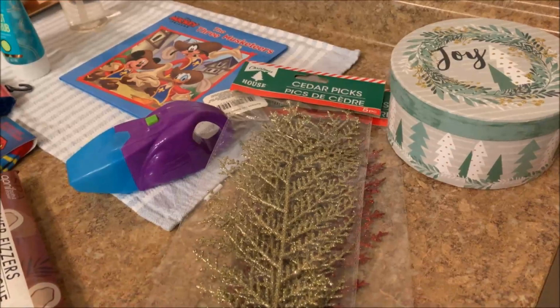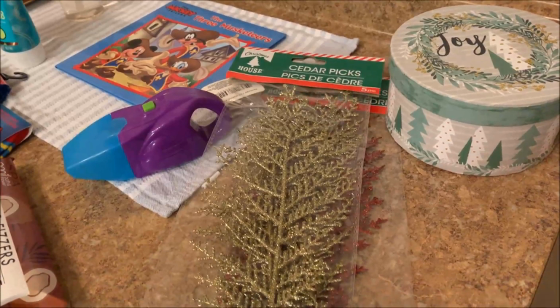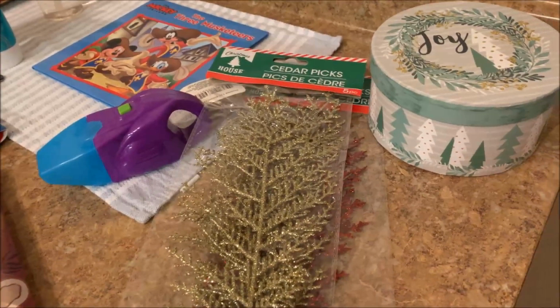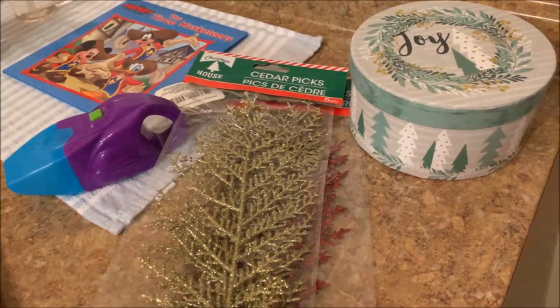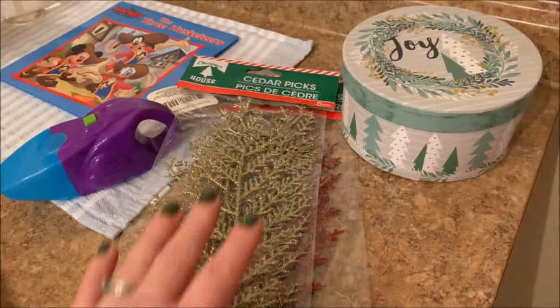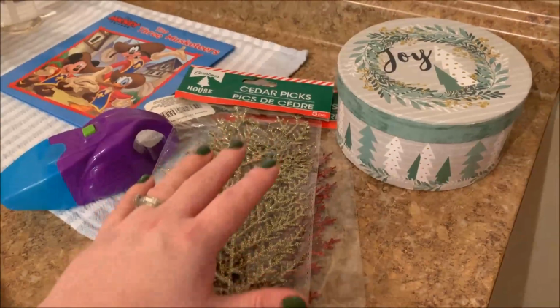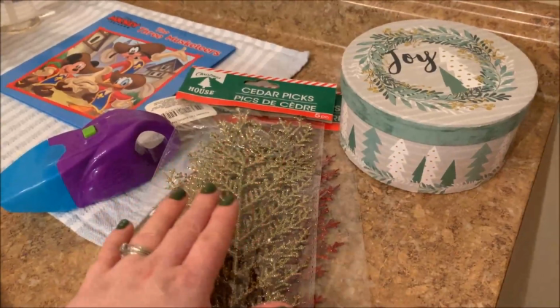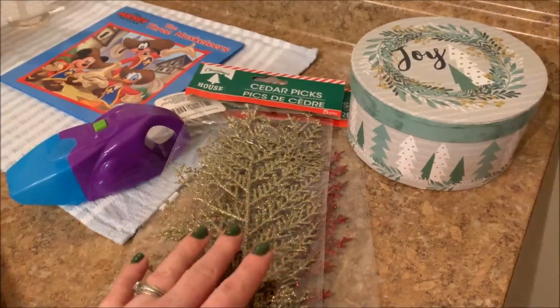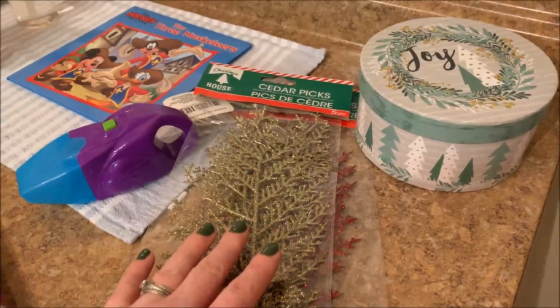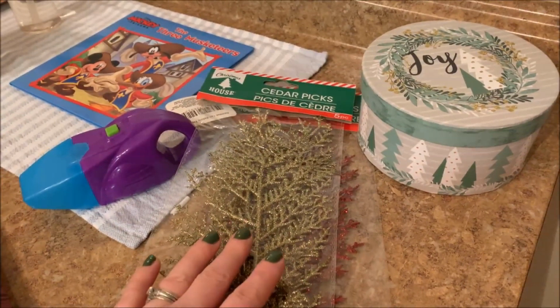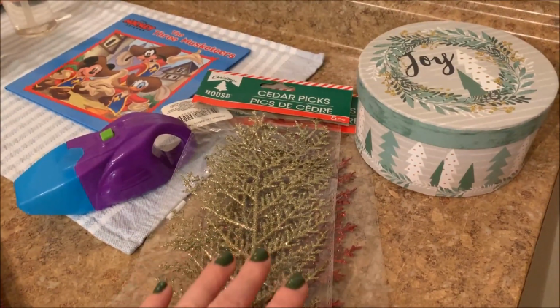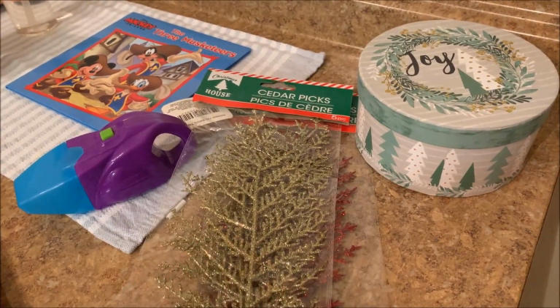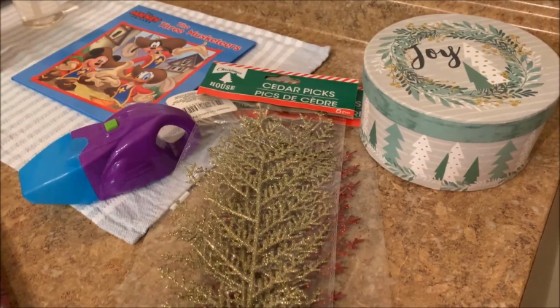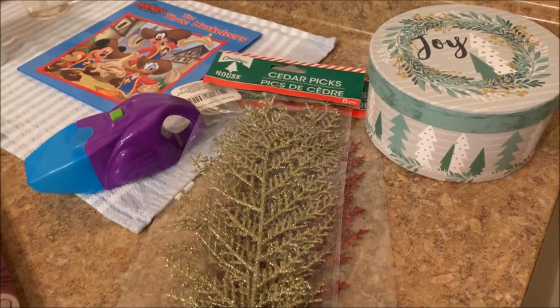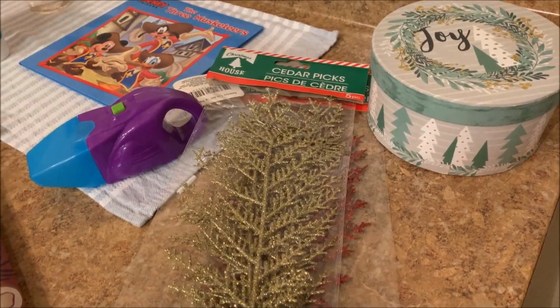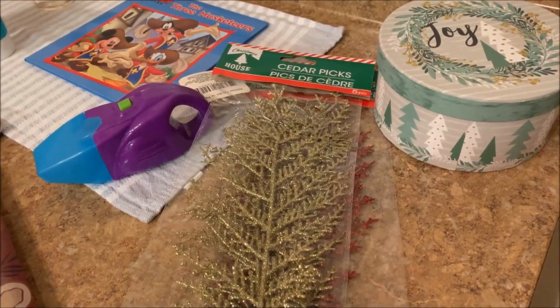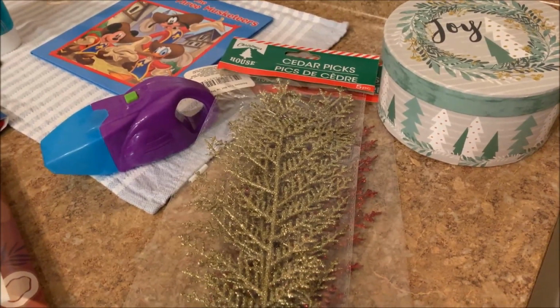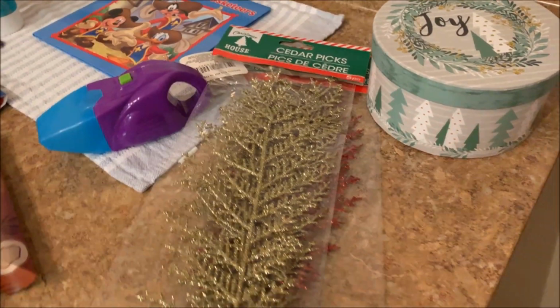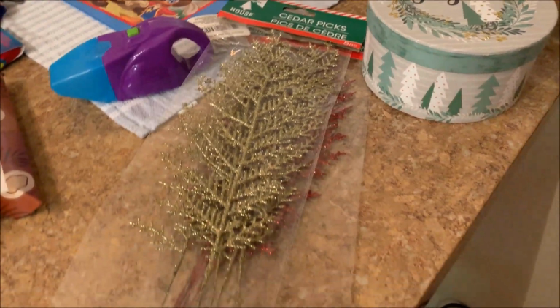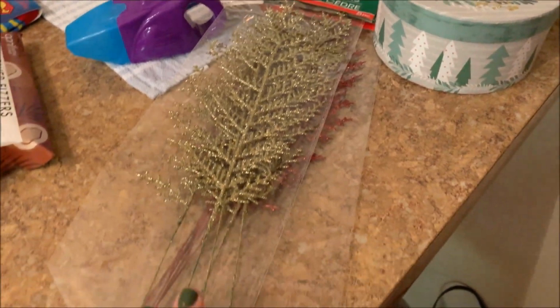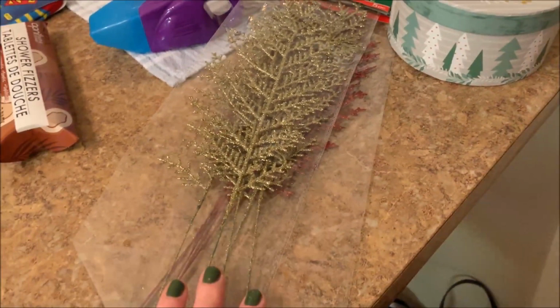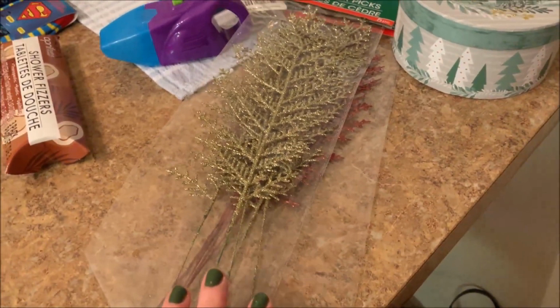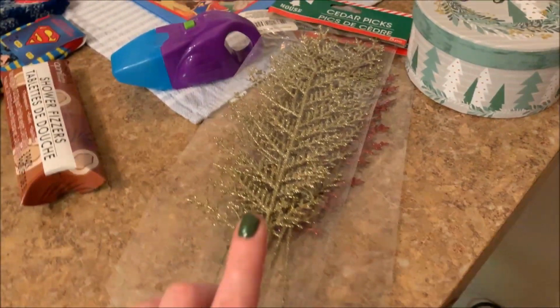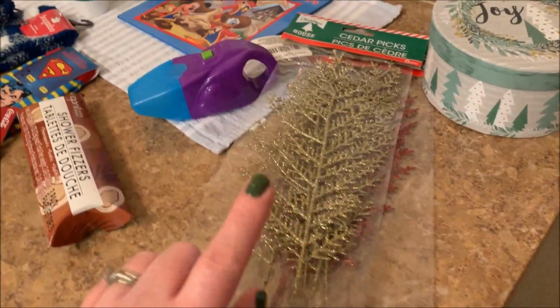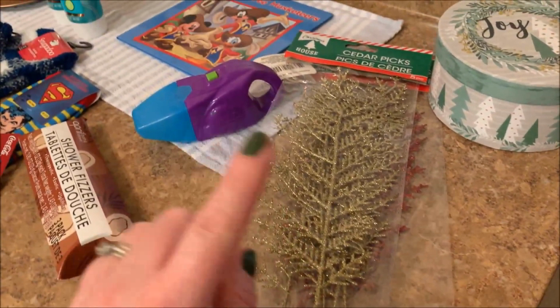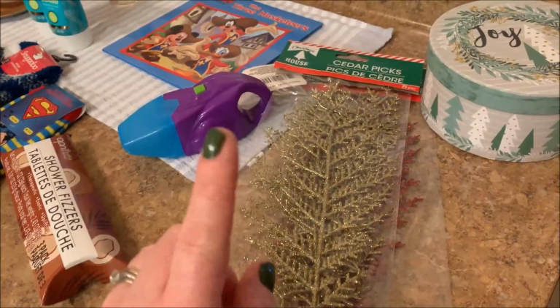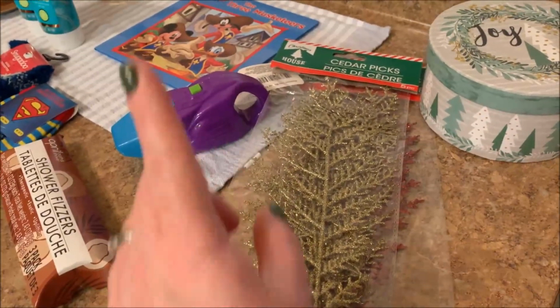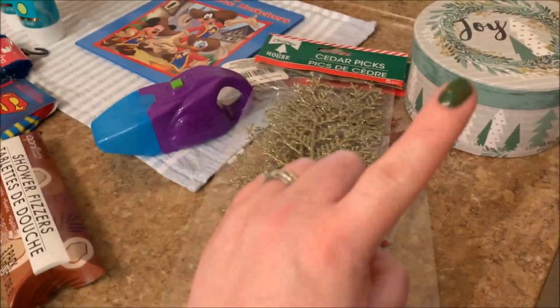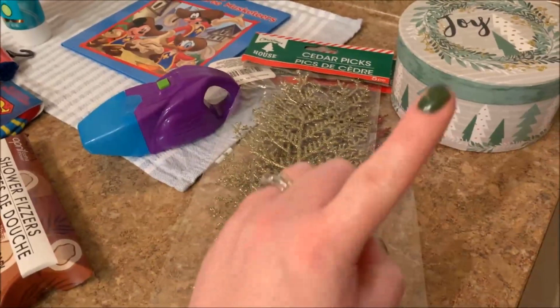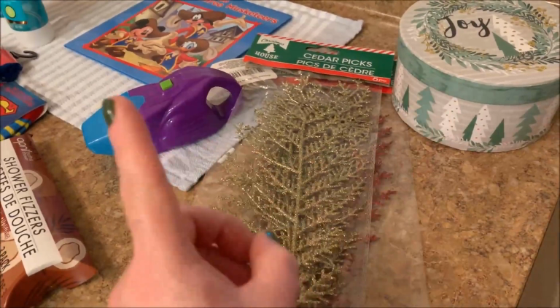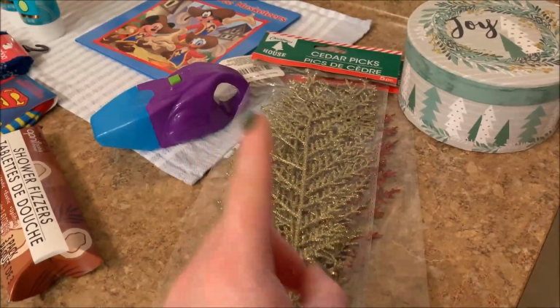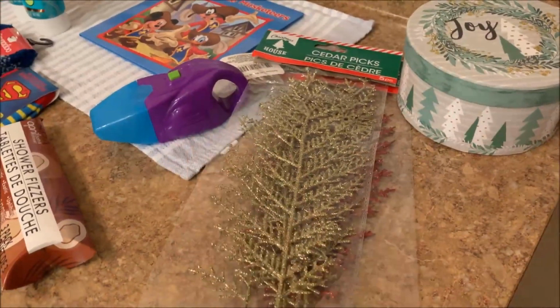My store that I was shopping in still had all the boxes on the floor and I just took one out of the box — they hadn't even hung them up yet. So I'm going to use these on the top of my tree to kind of poke out and be a topper.